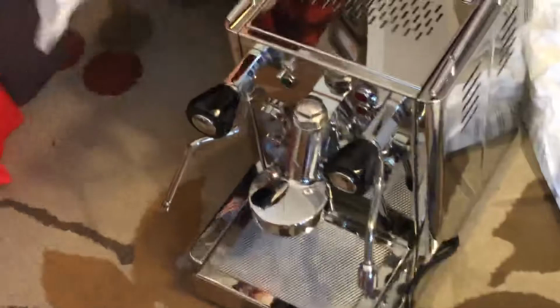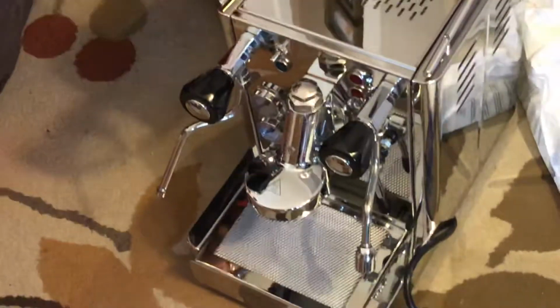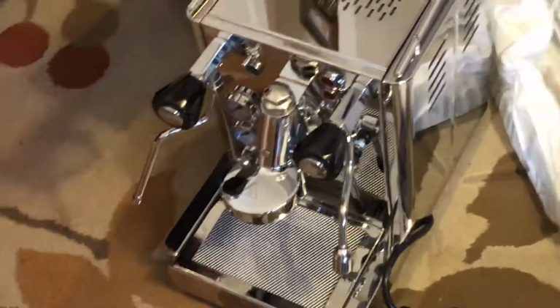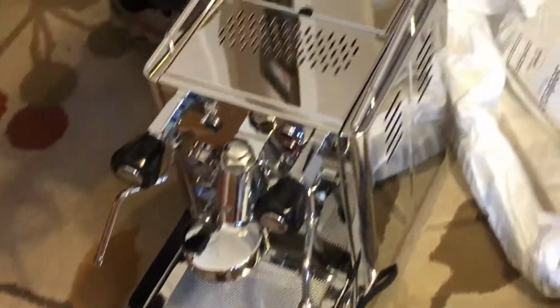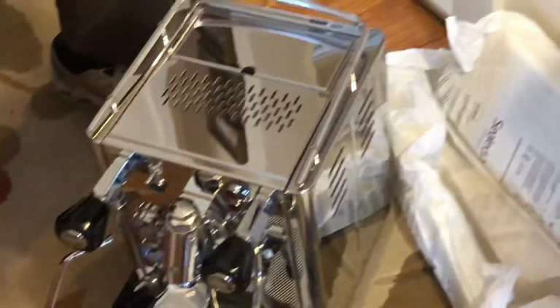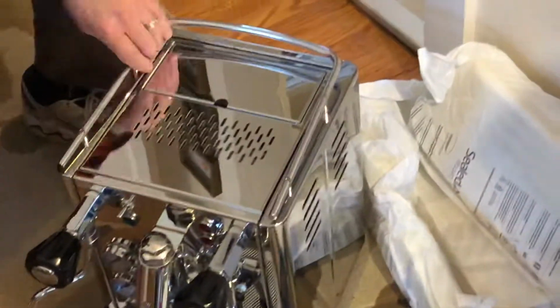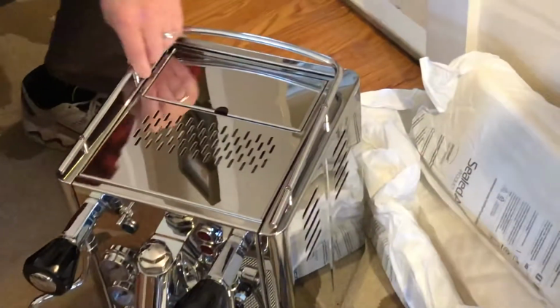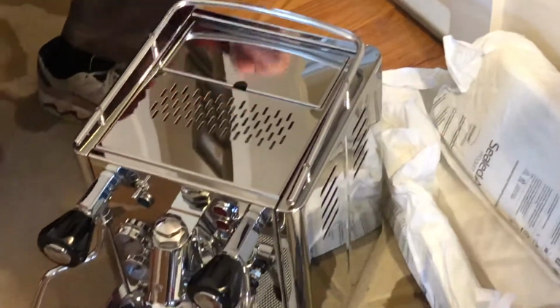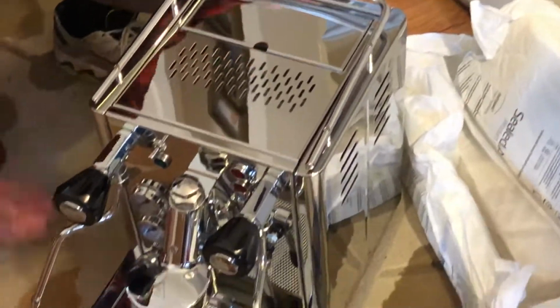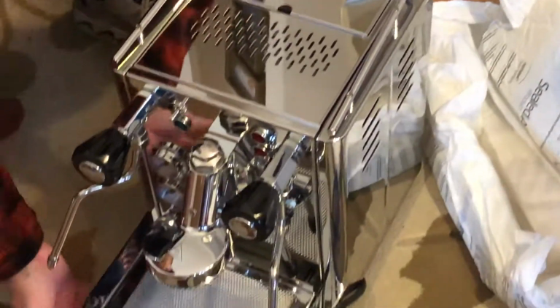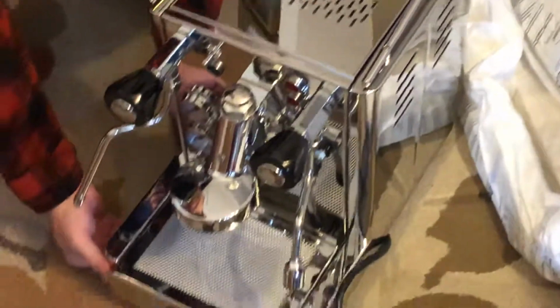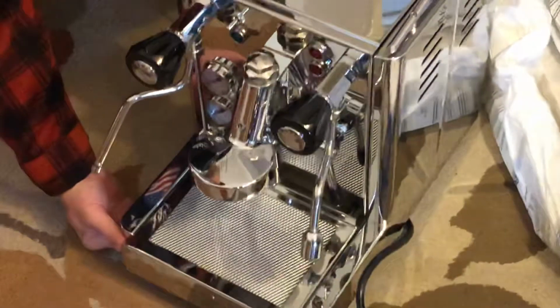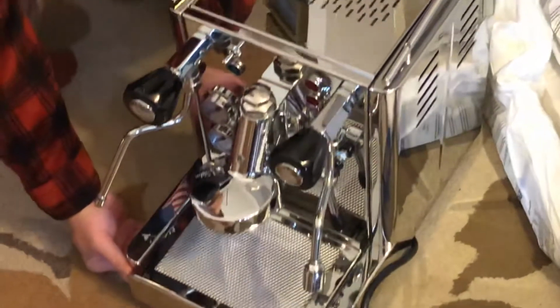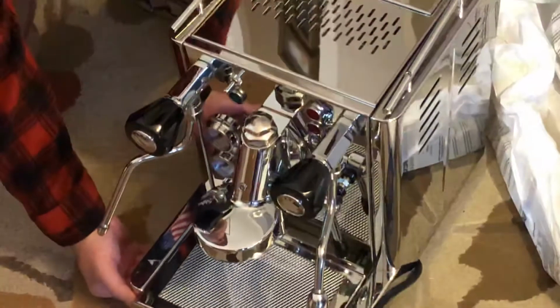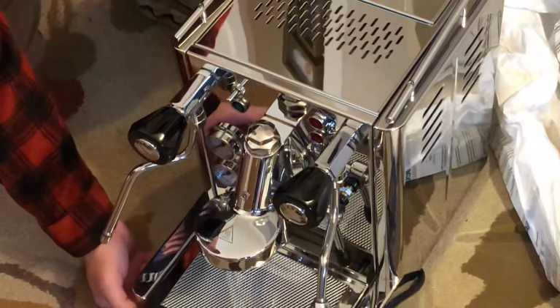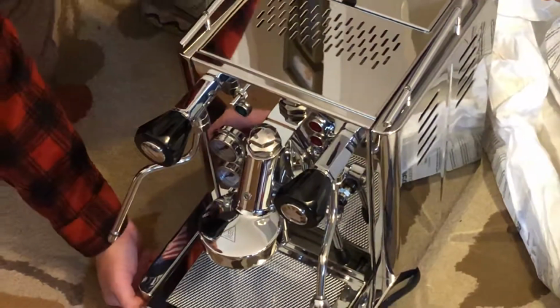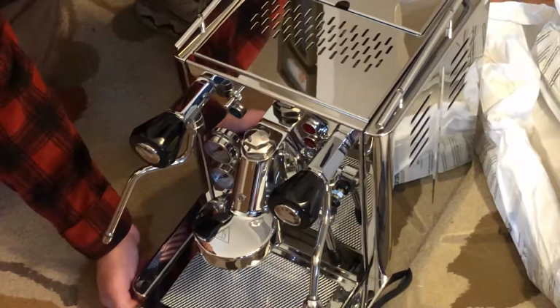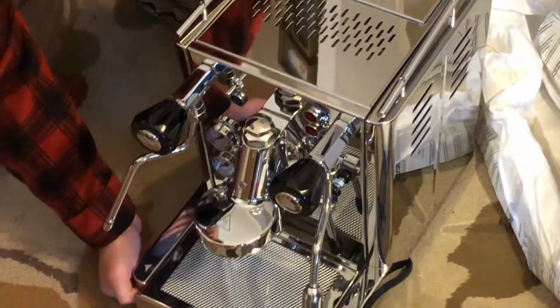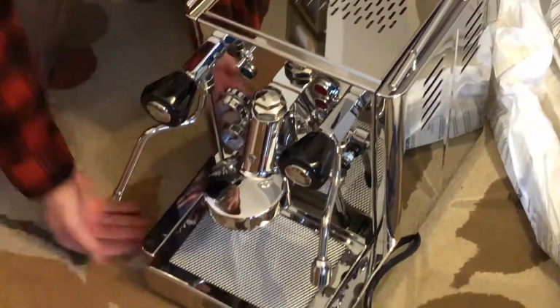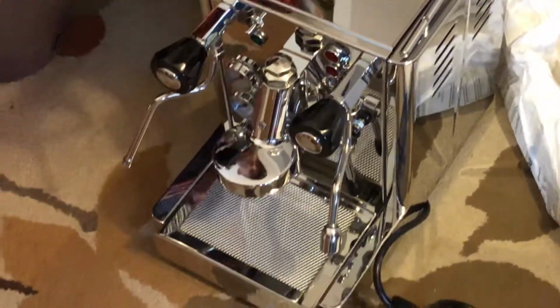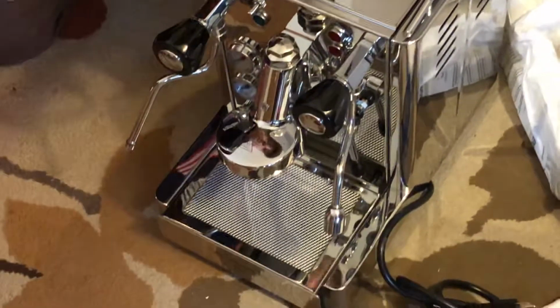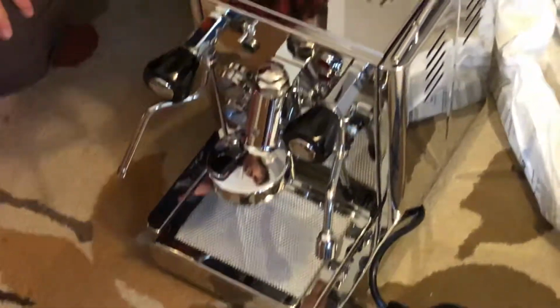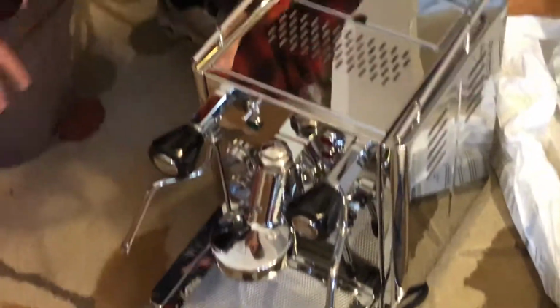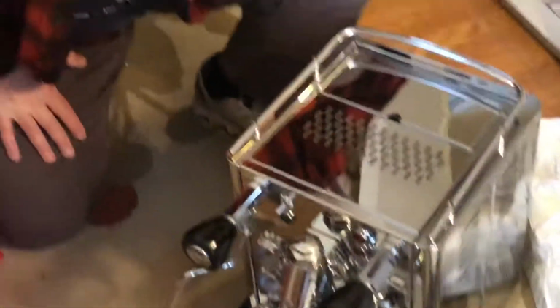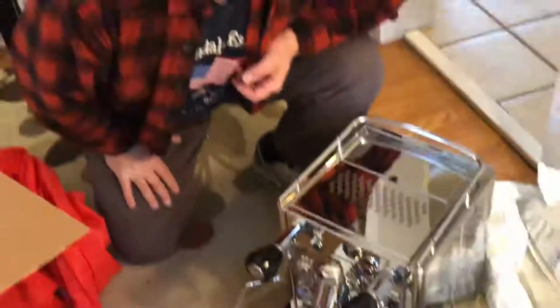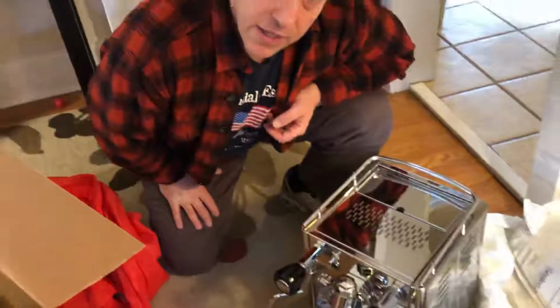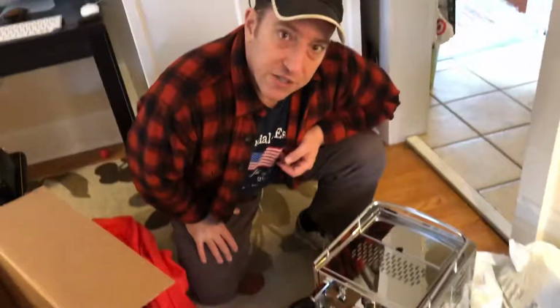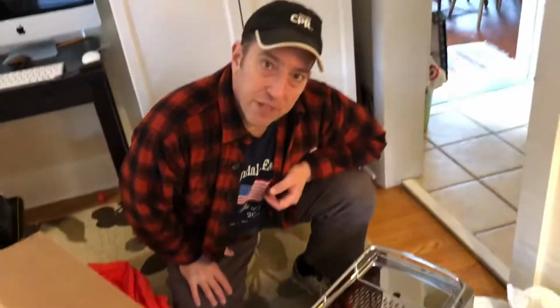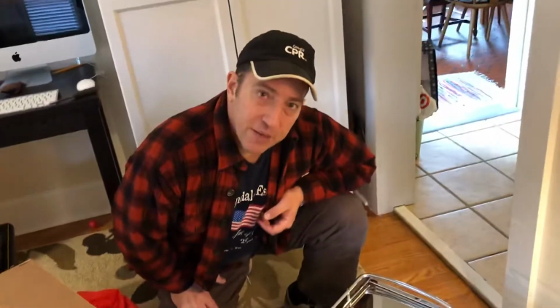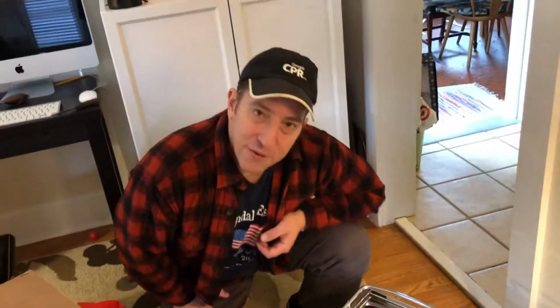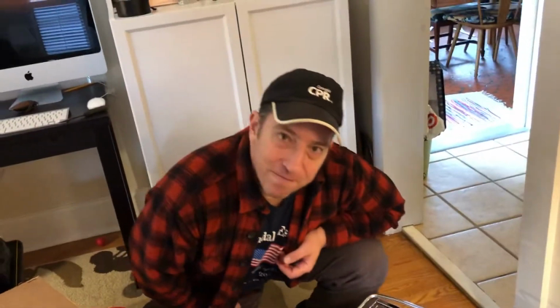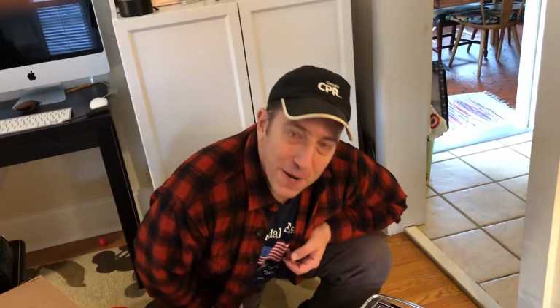Wow, pretty impressive. Quick Mill Andrea Premium Pro unboxing — we'll do the setup in just a little bit and maybe continue on. There we go.